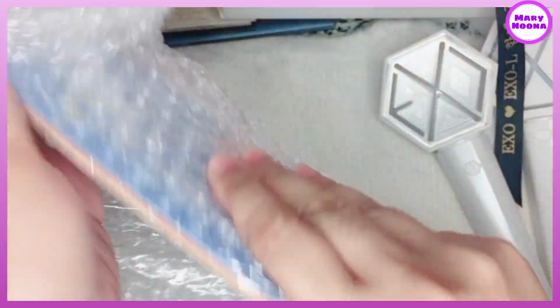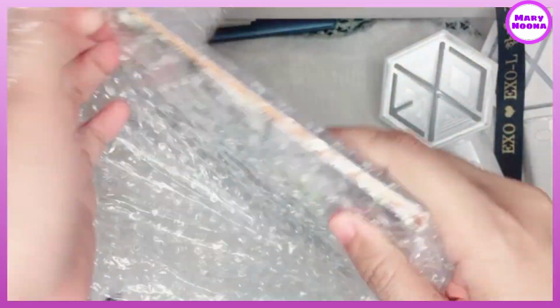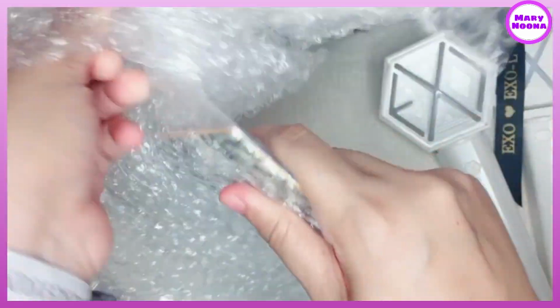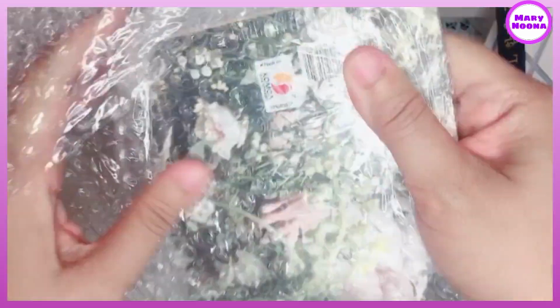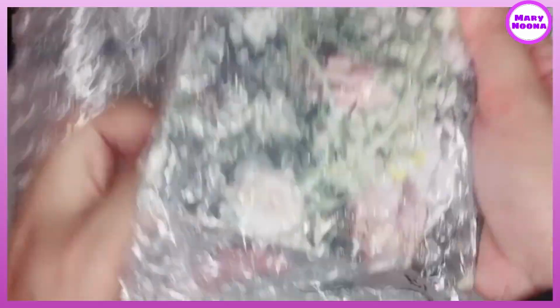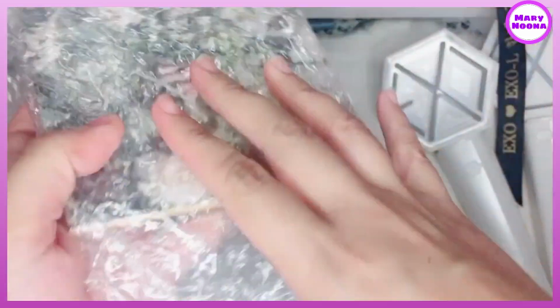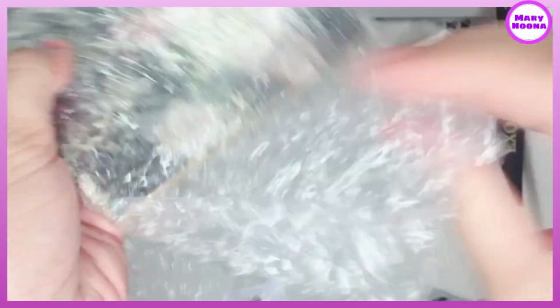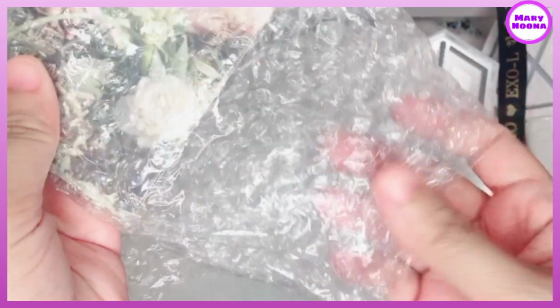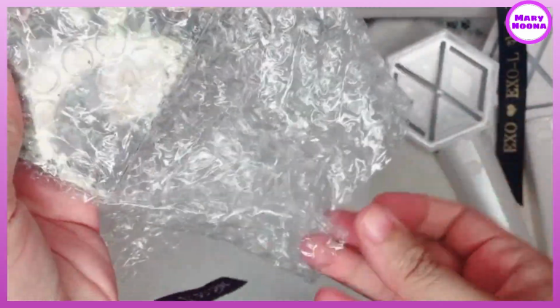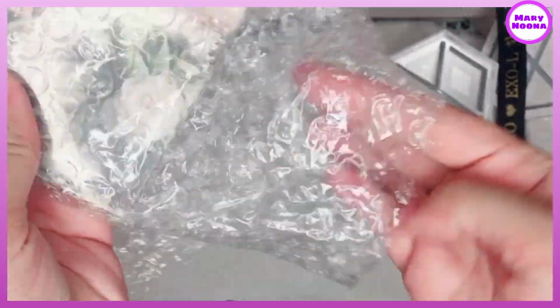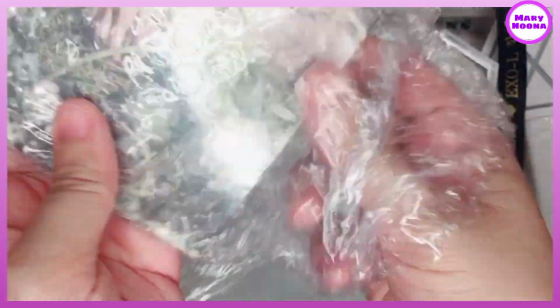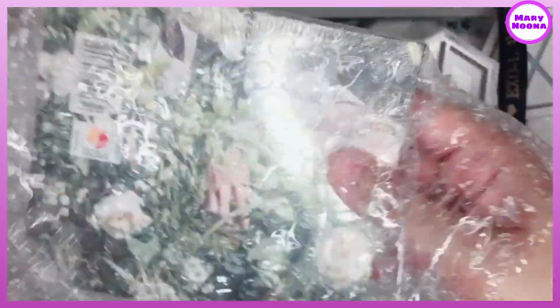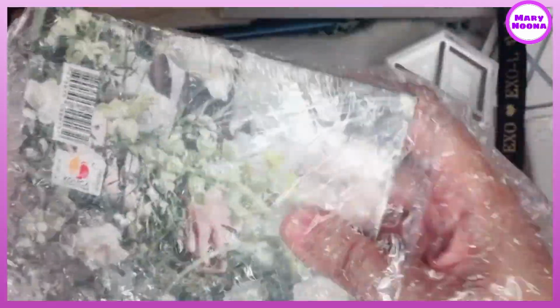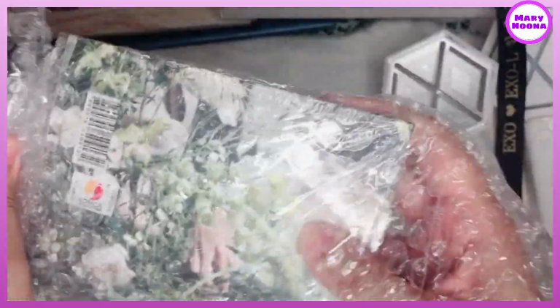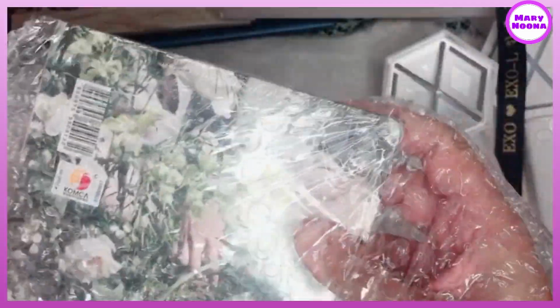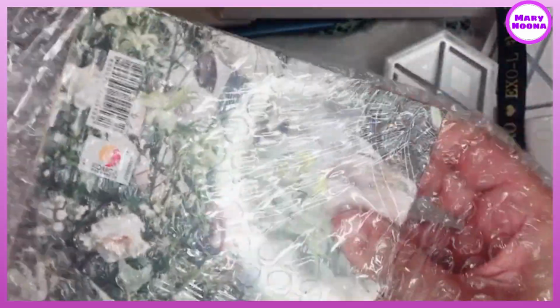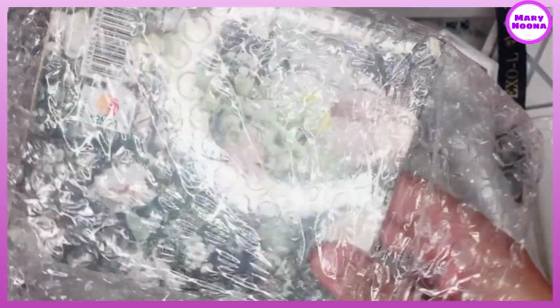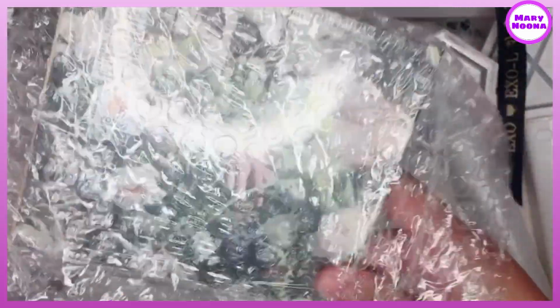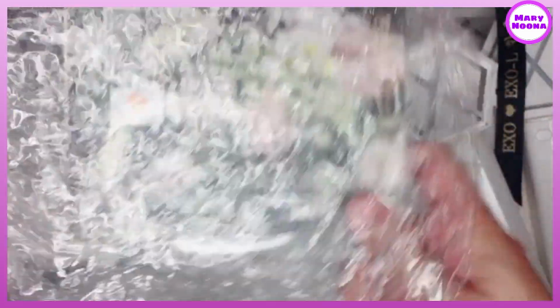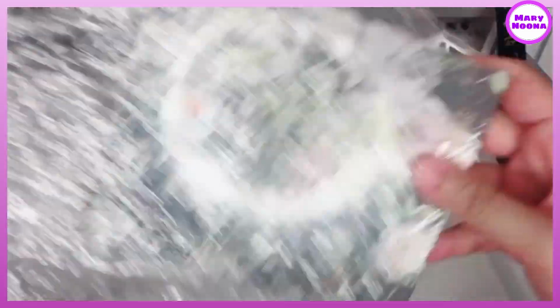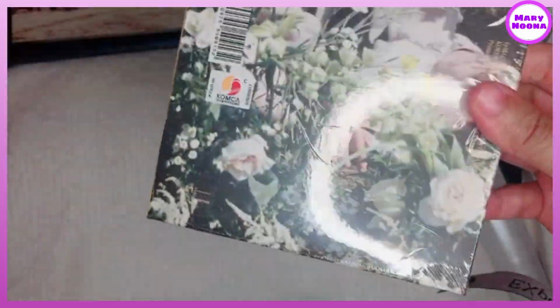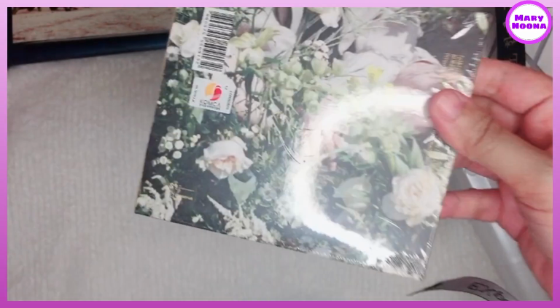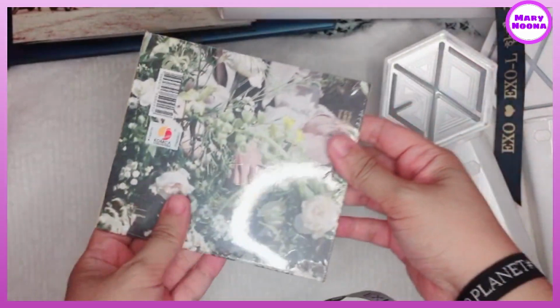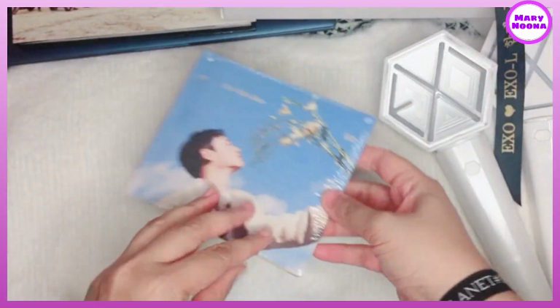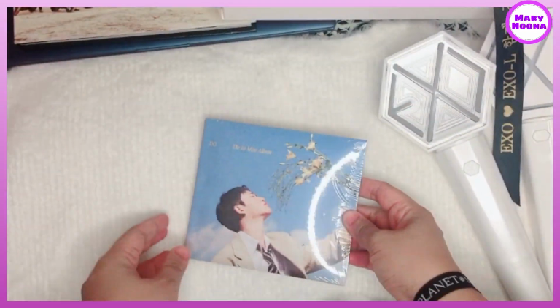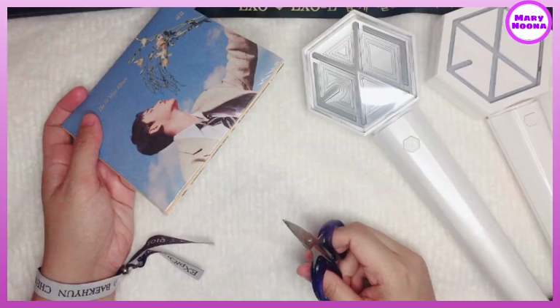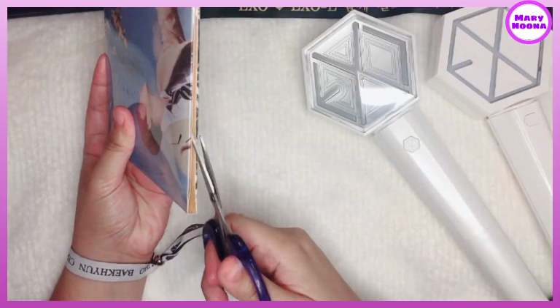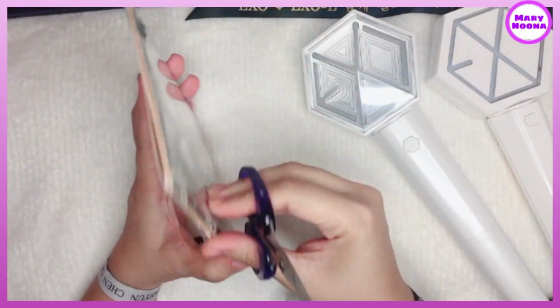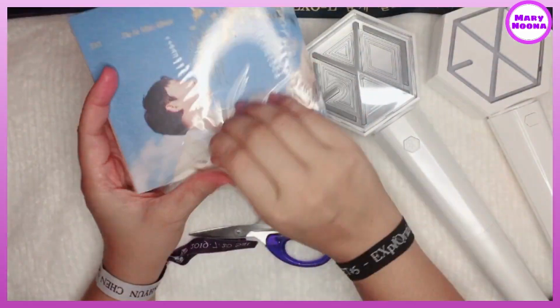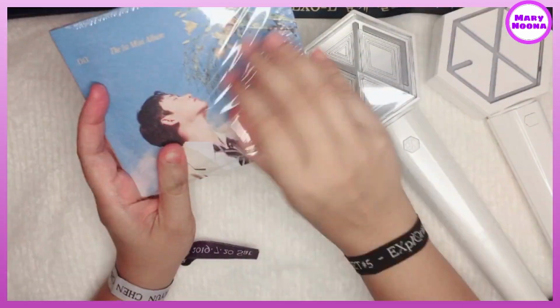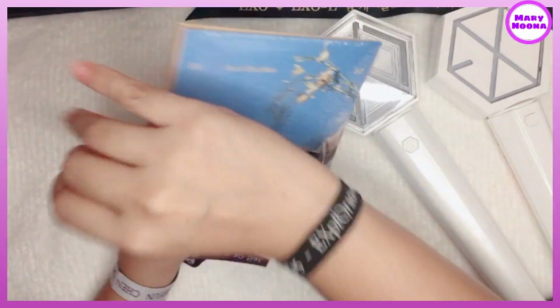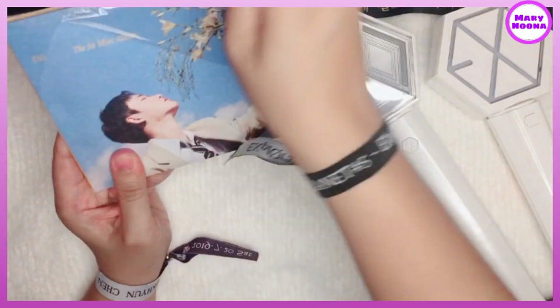As you noticed, this is properly packed and the album is super safe because of the bubble wrap. Let's open the digipack.